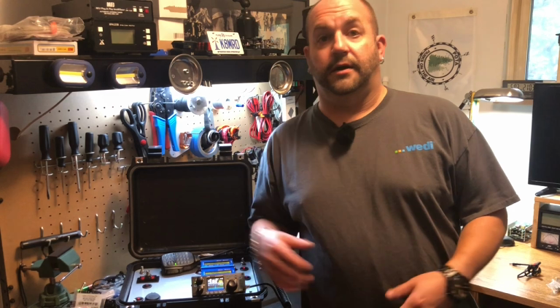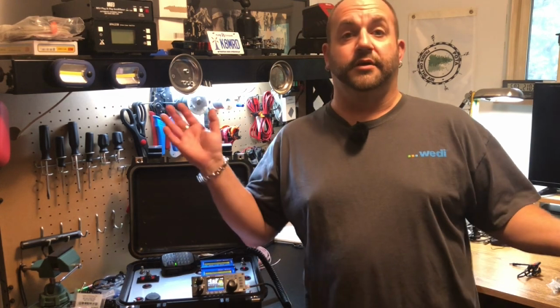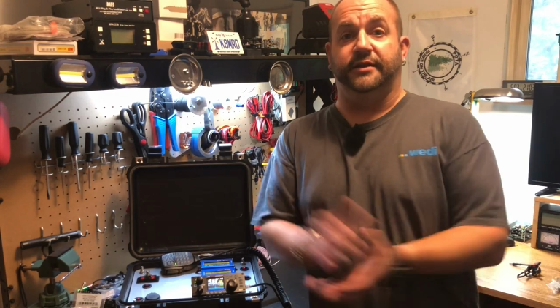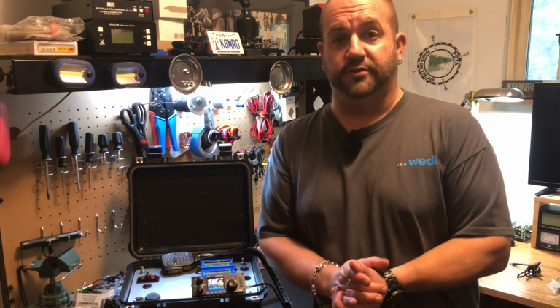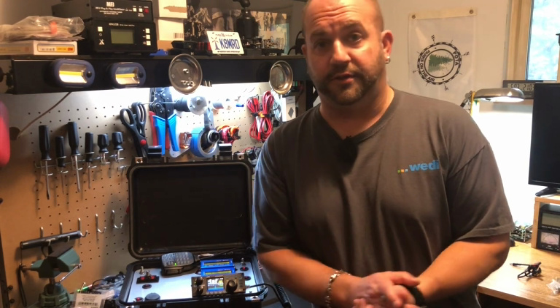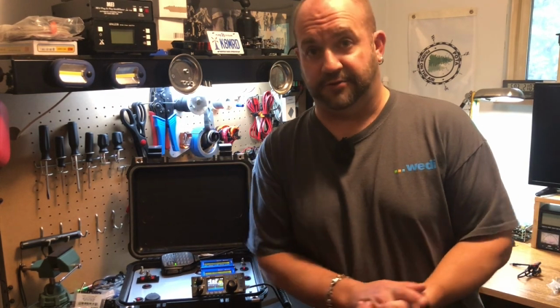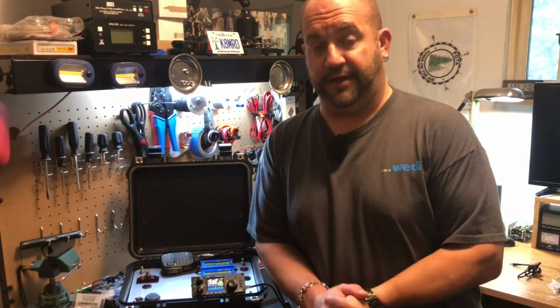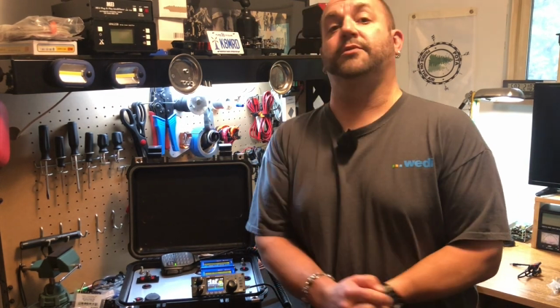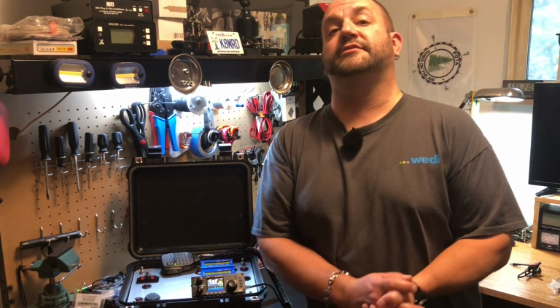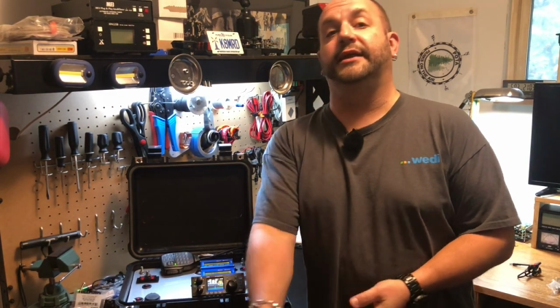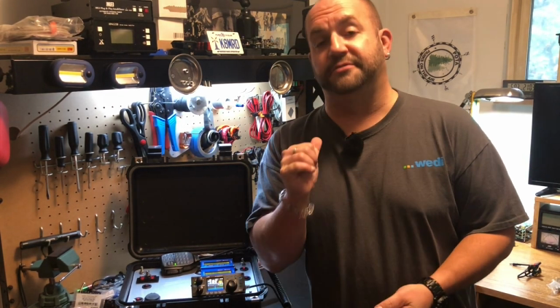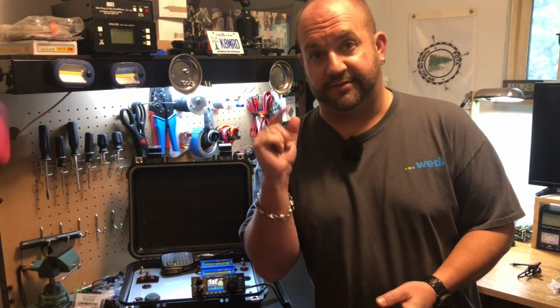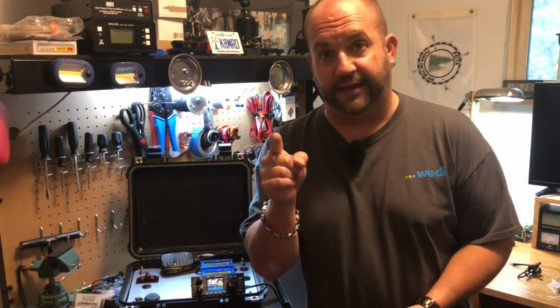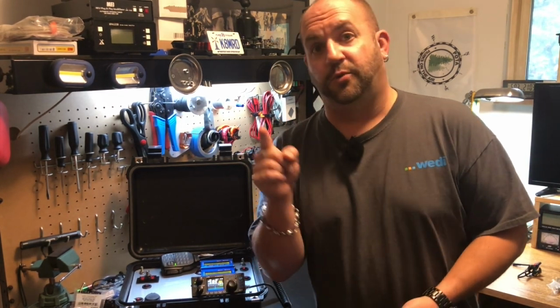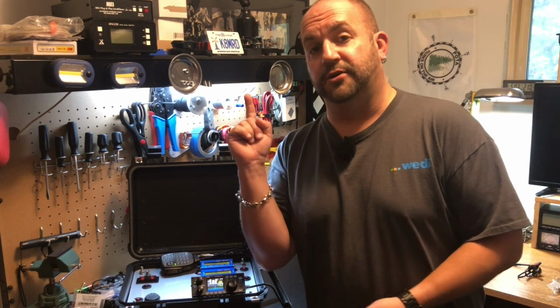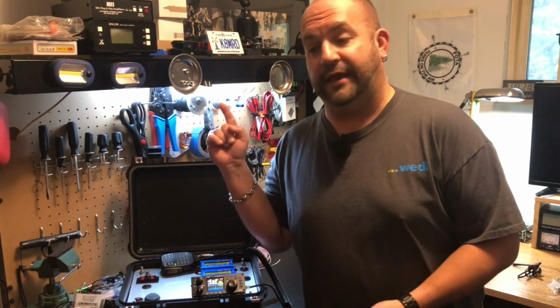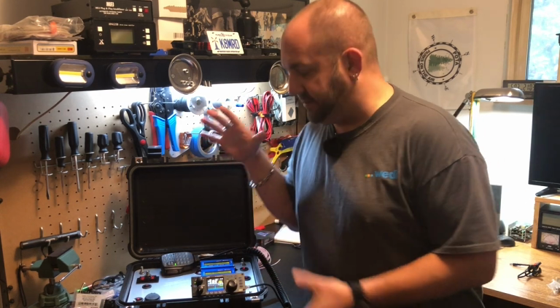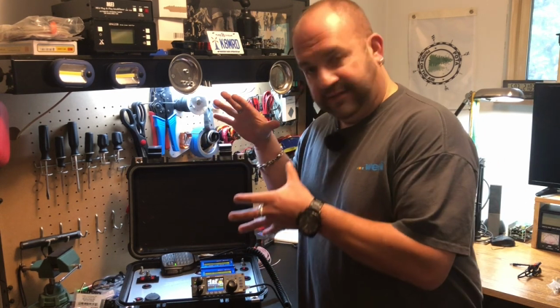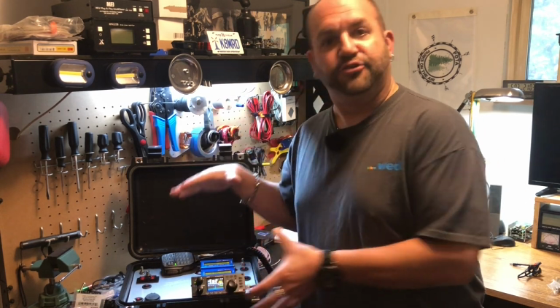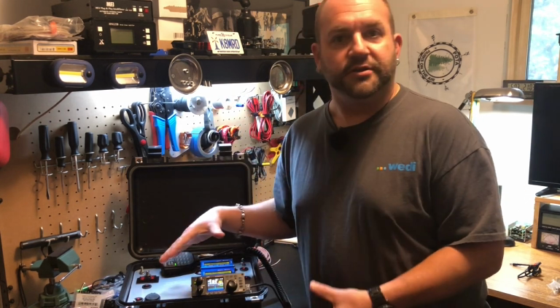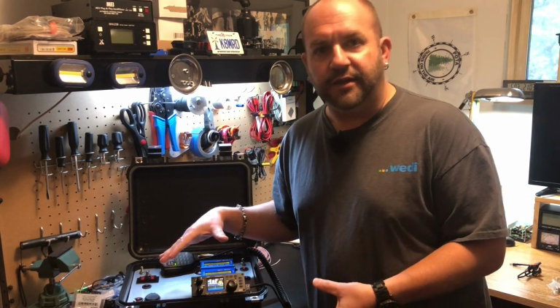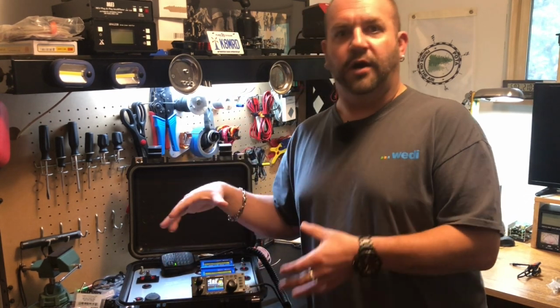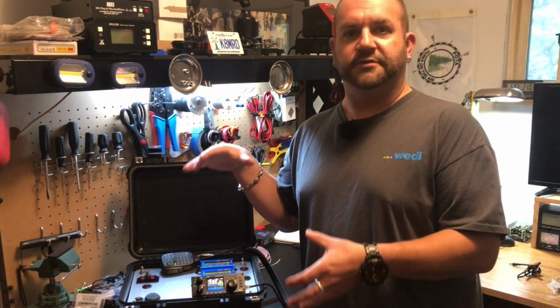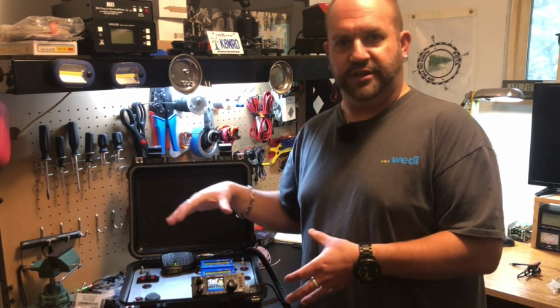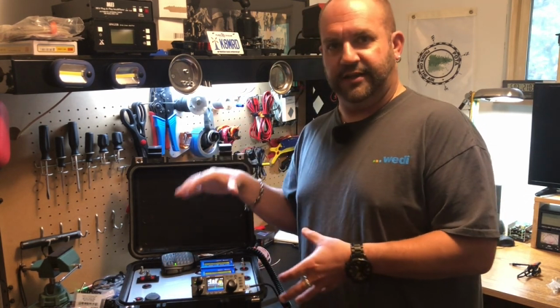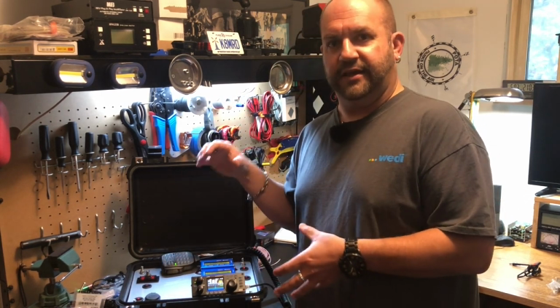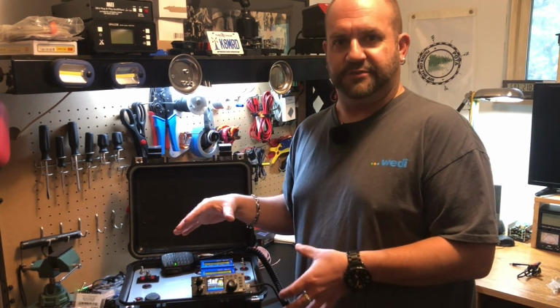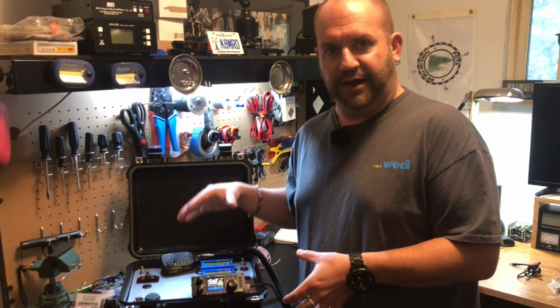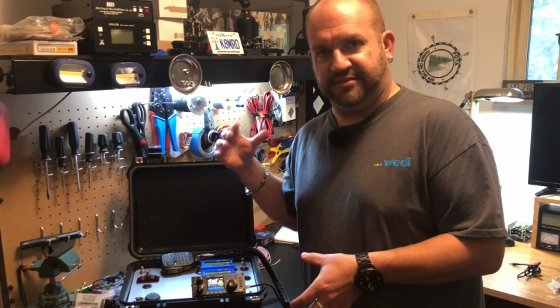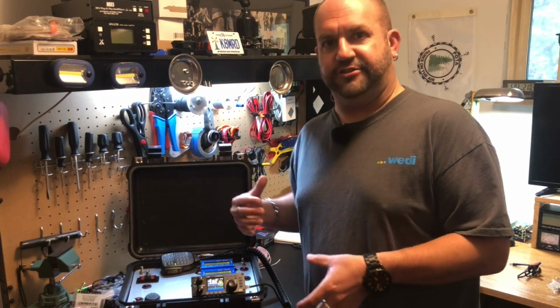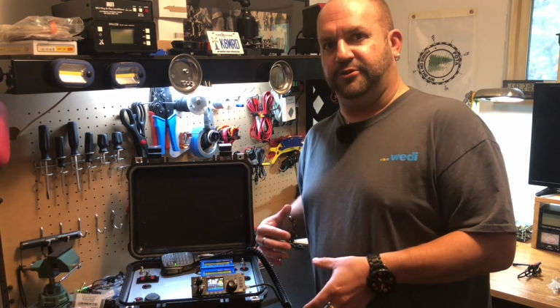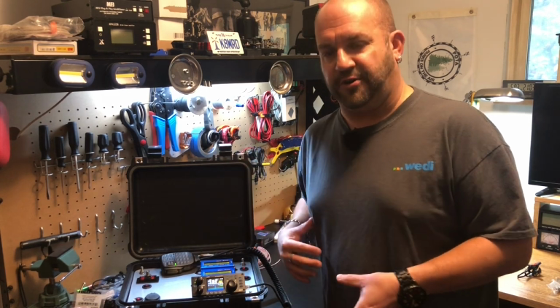Hi everyone, thanks for tuning in to another episode of K&MRD Radio Stuff. My name is Mike. Today we're going to be looking at the actual build video of the G90 HF Go Box slash solar generator.